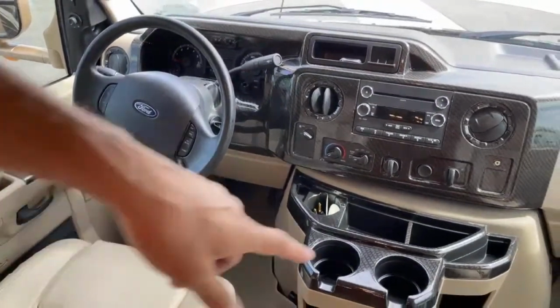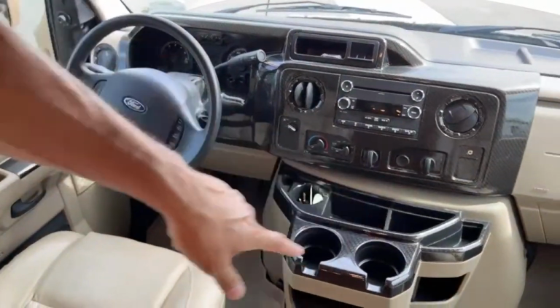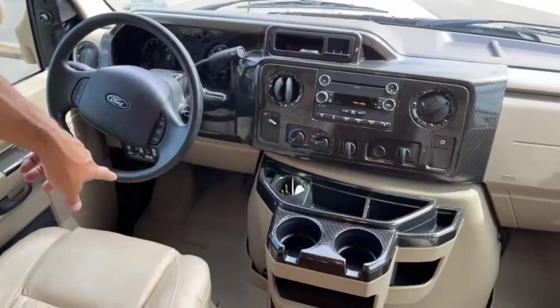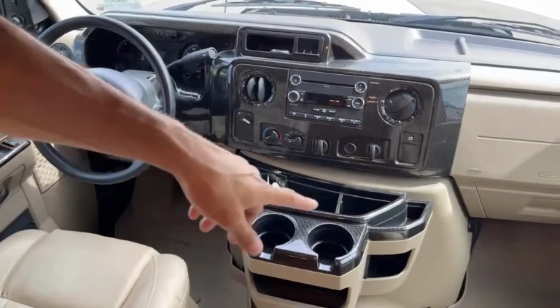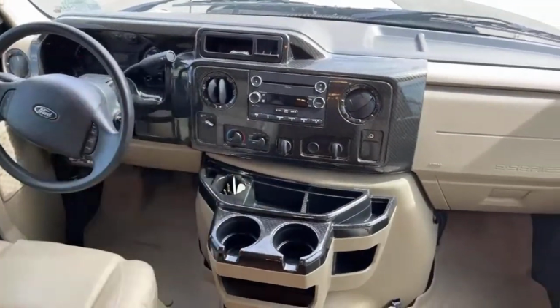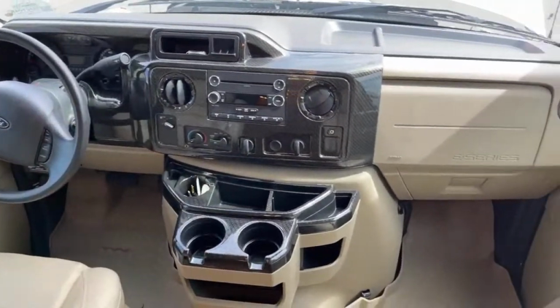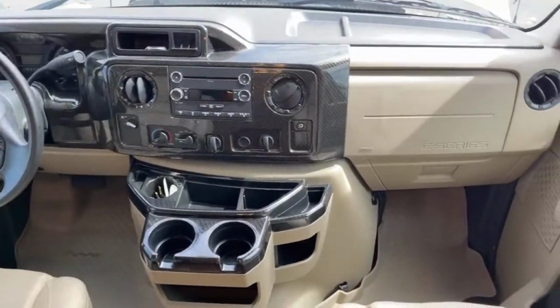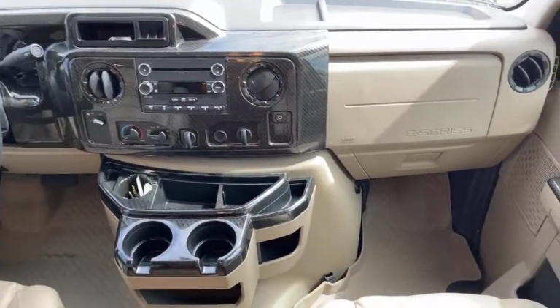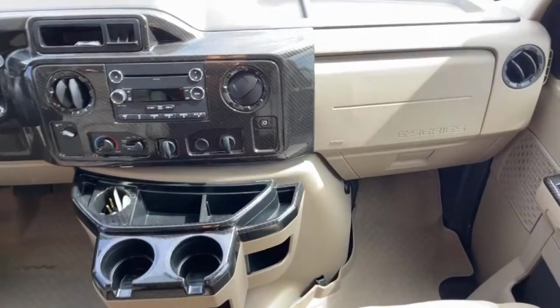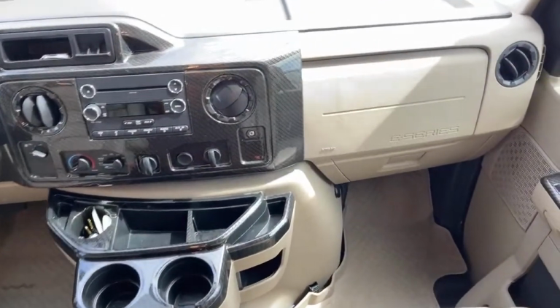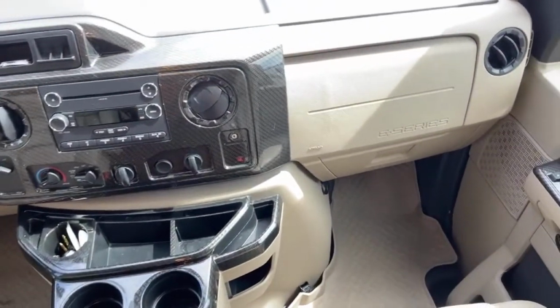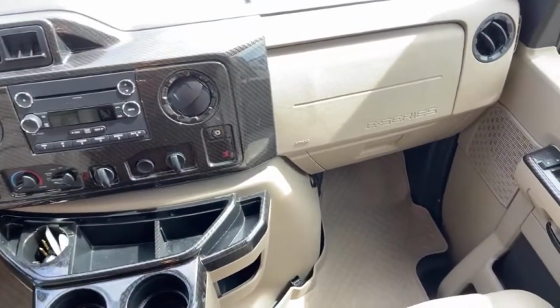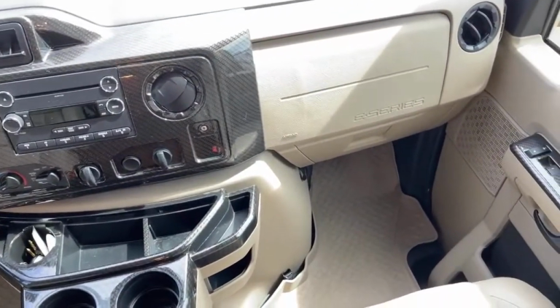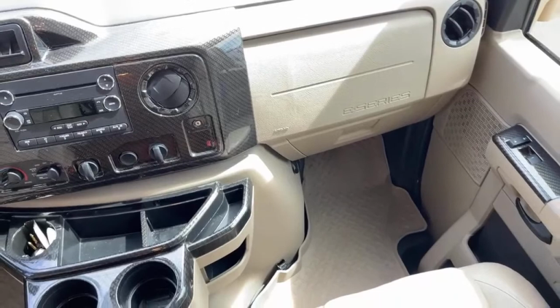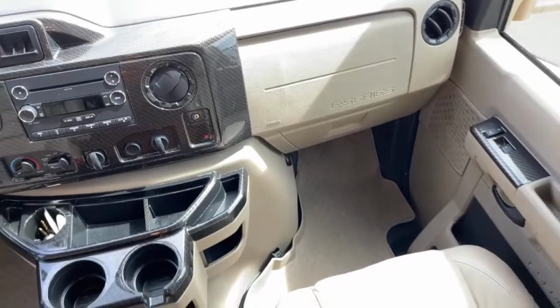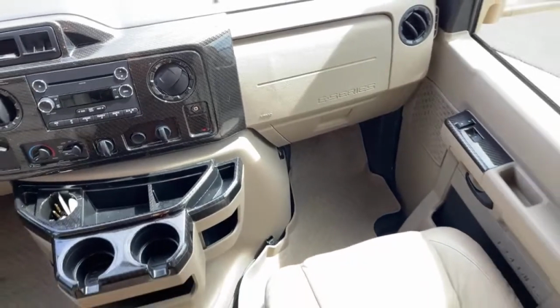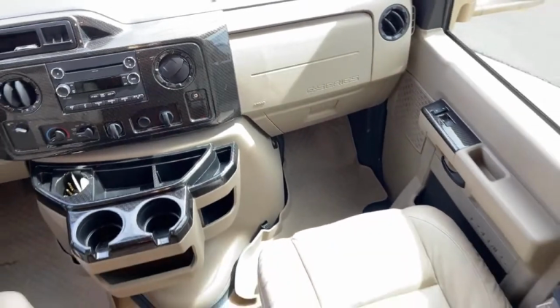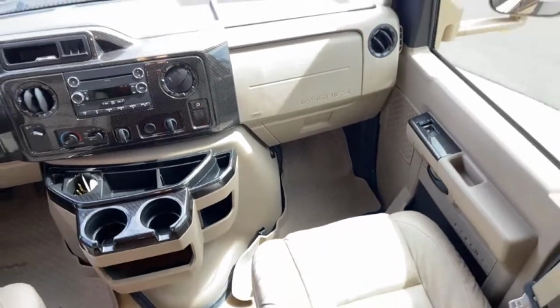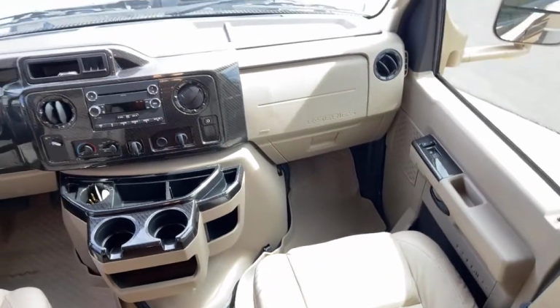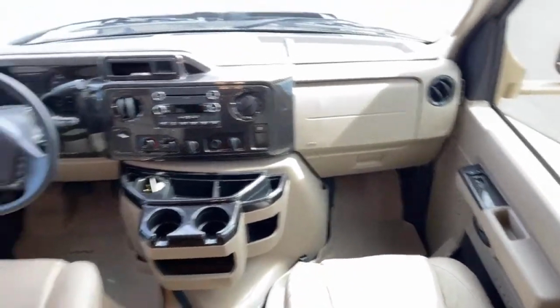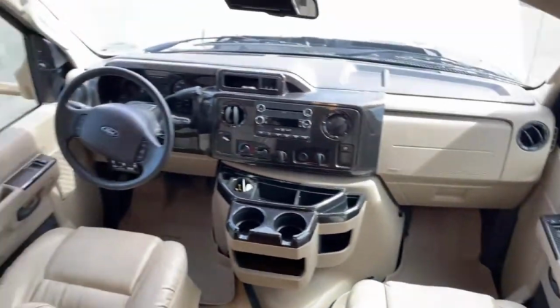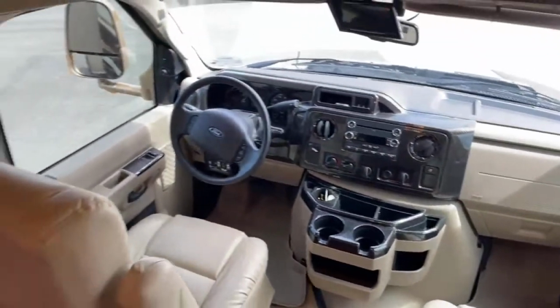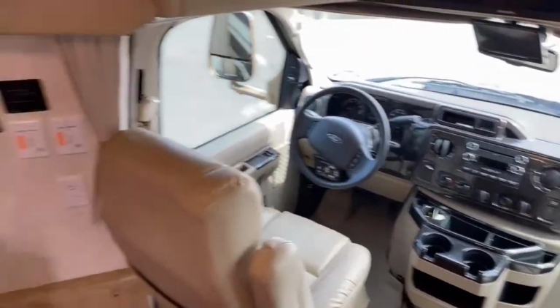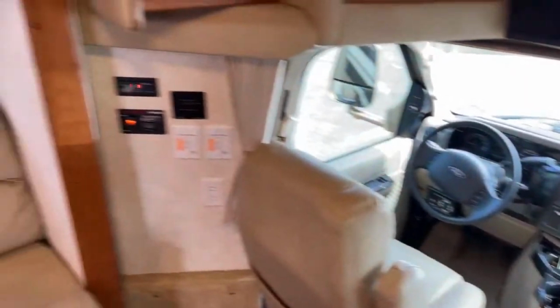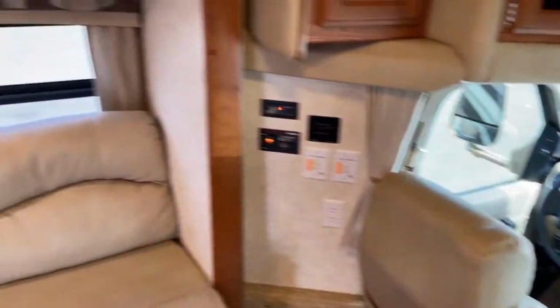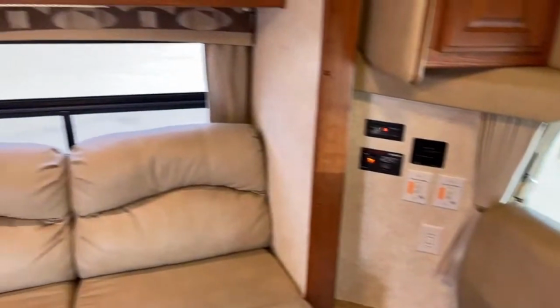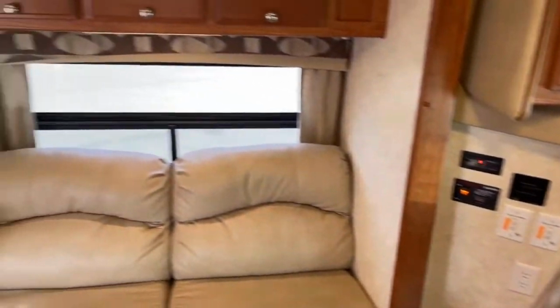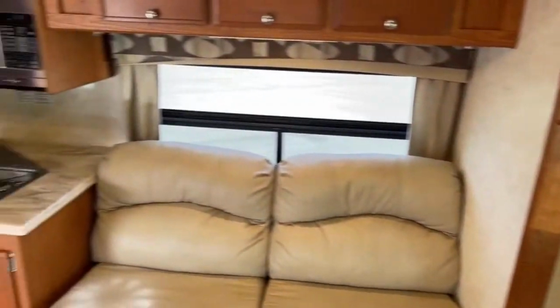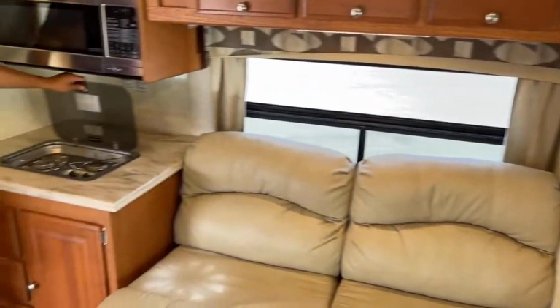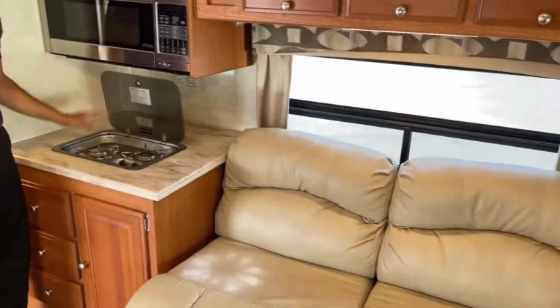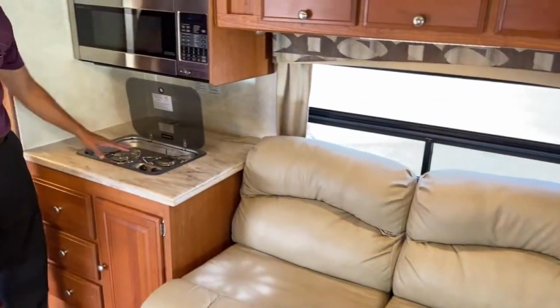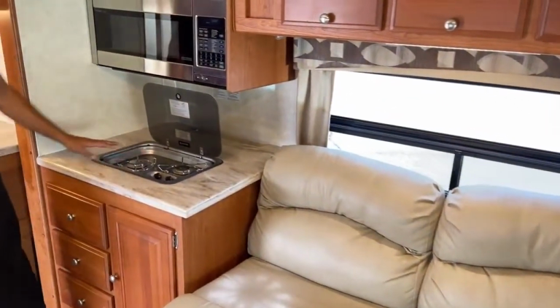It looks like the previous owner put some really nice mats inside to catch all the mud and water if you're out playing in the dirt. Here in the kitchen, we've got a two-burner gas stove.